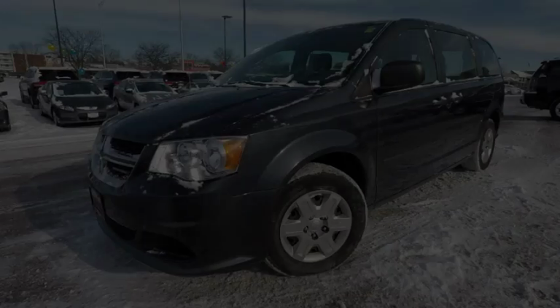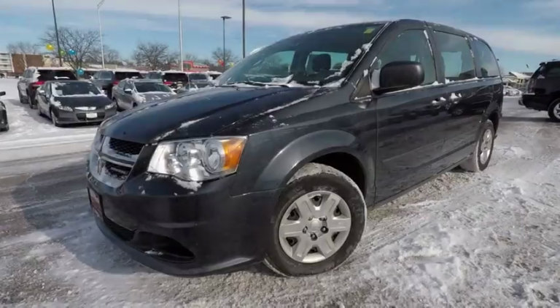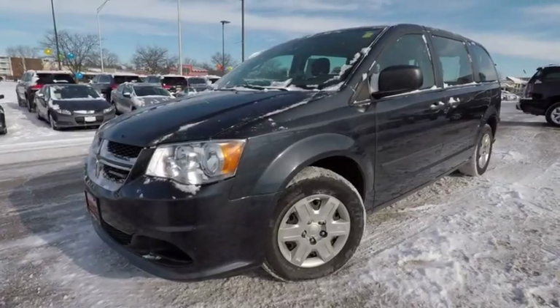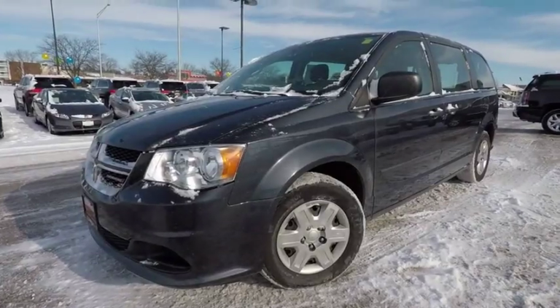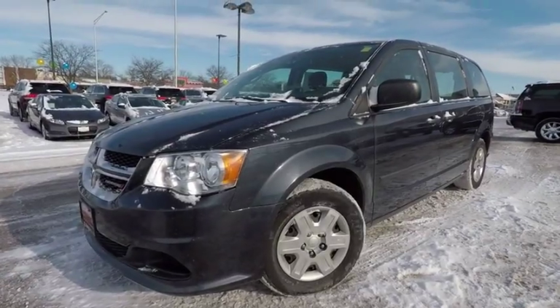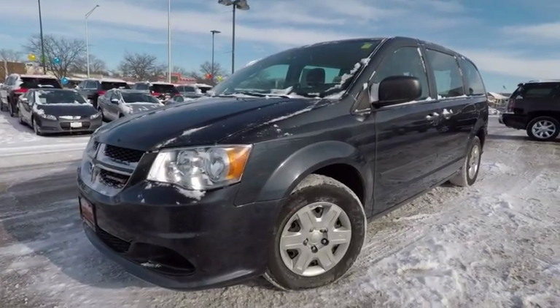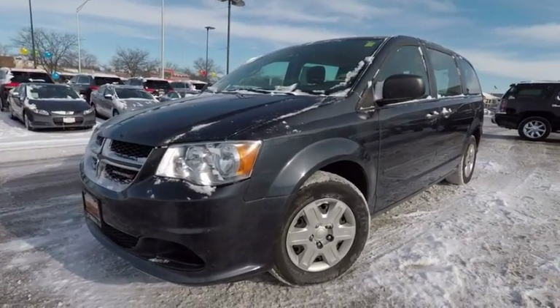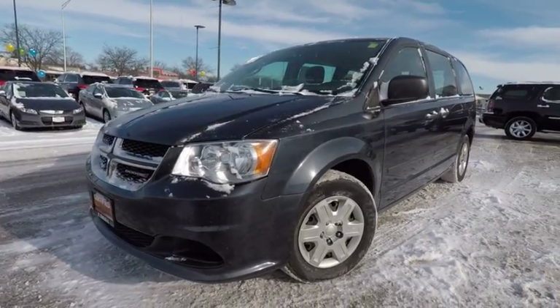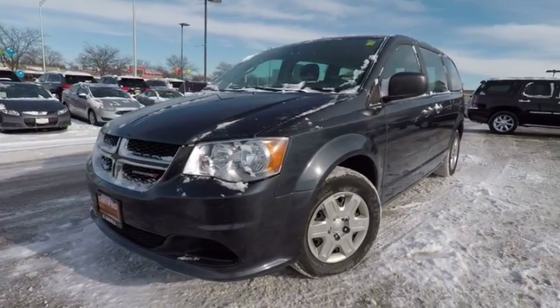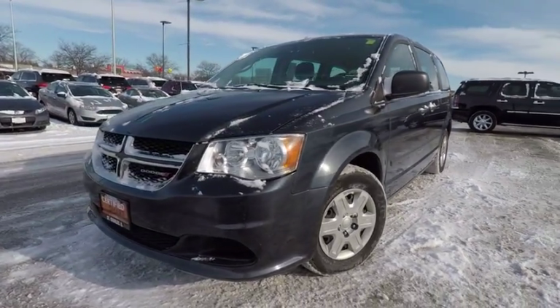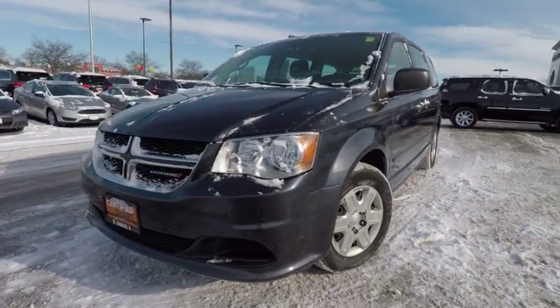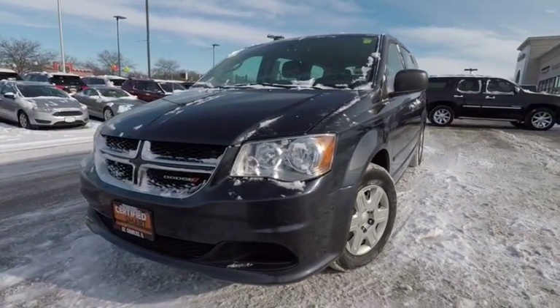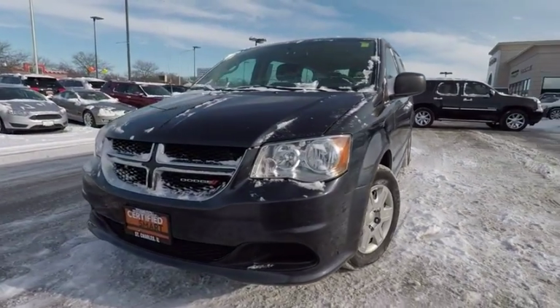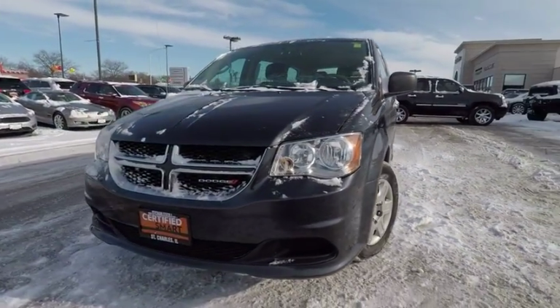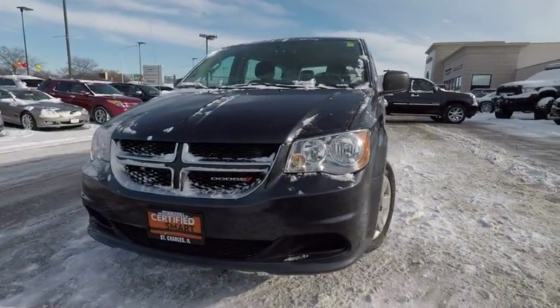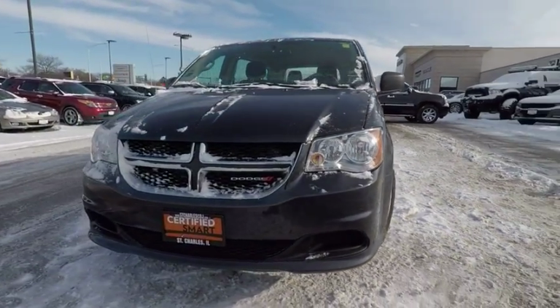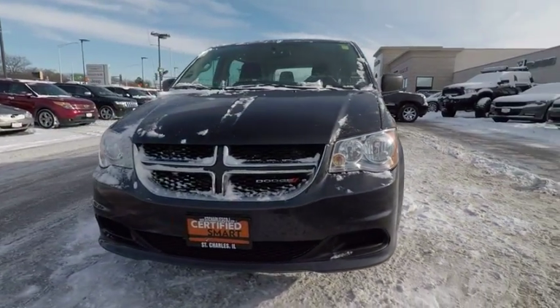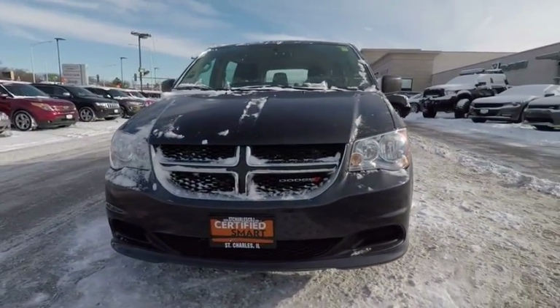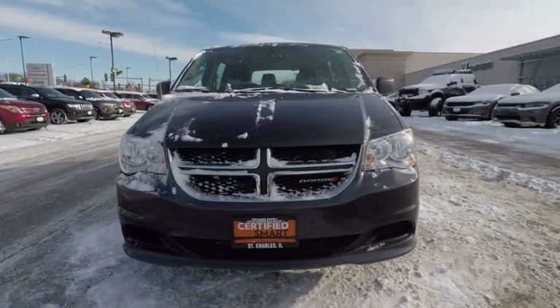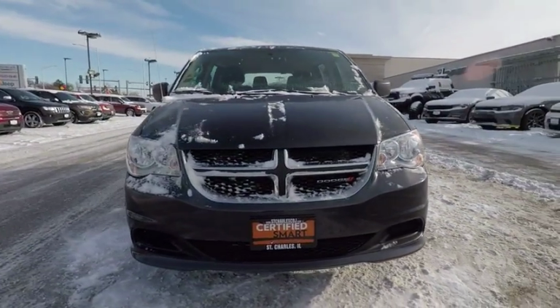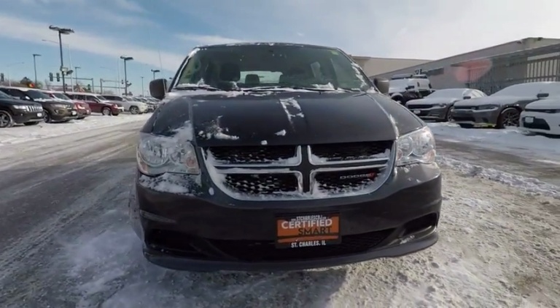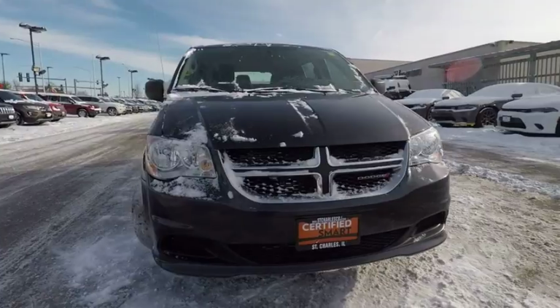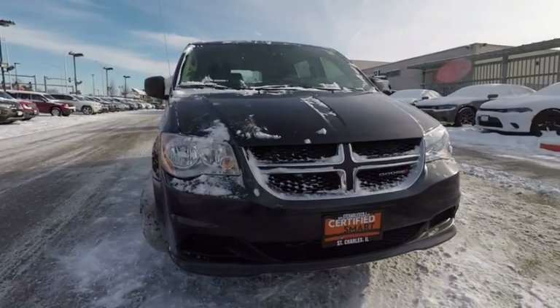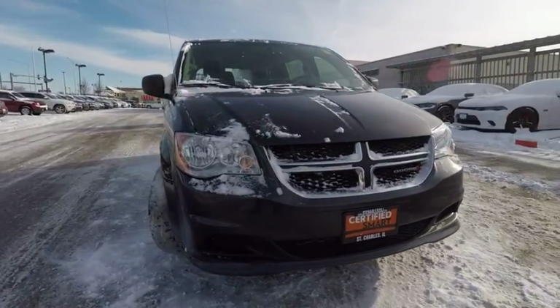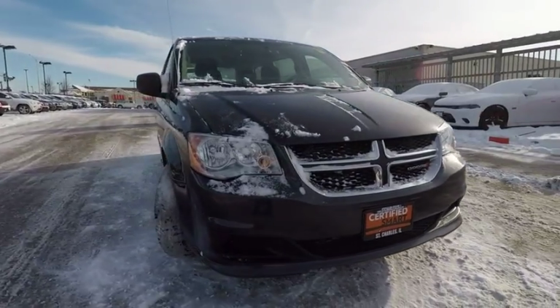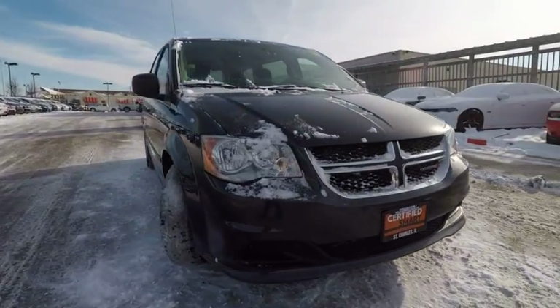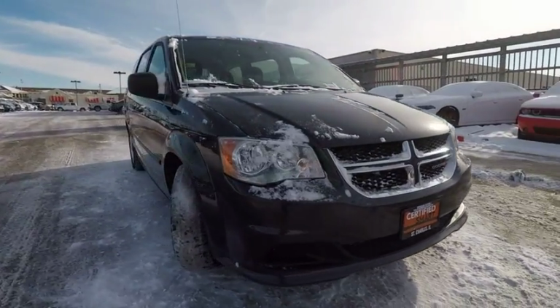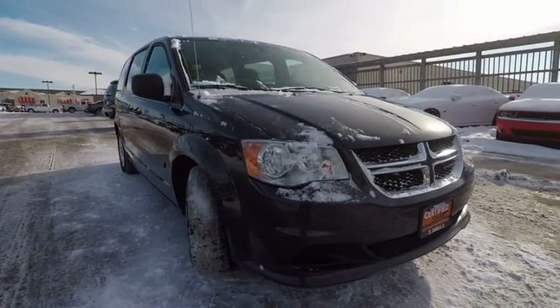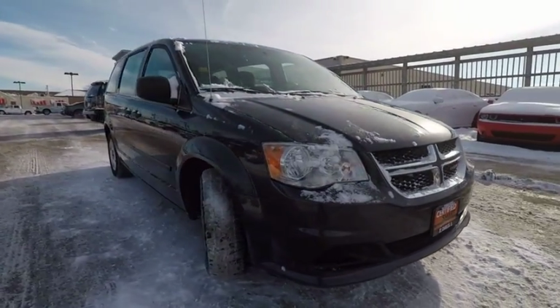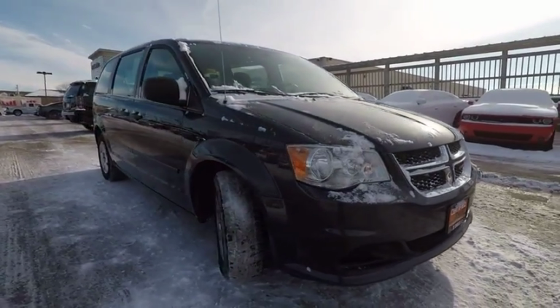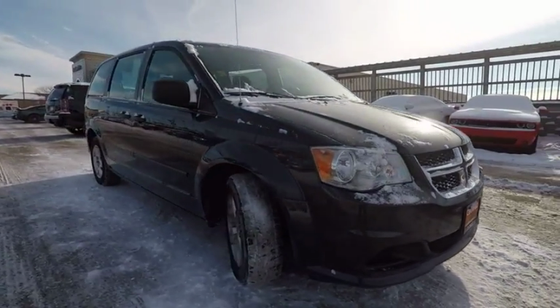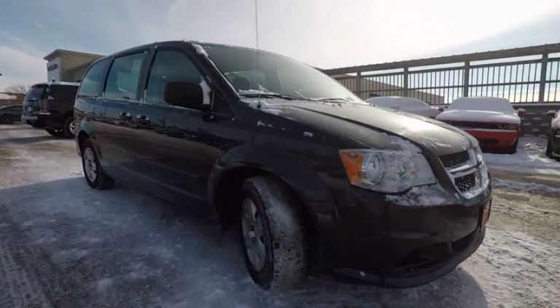The 2013 Grand Caravan. The Dodge Grand Caravan received the government's highest front and side crash rating of five stars.